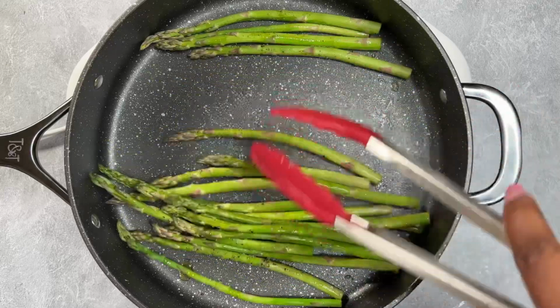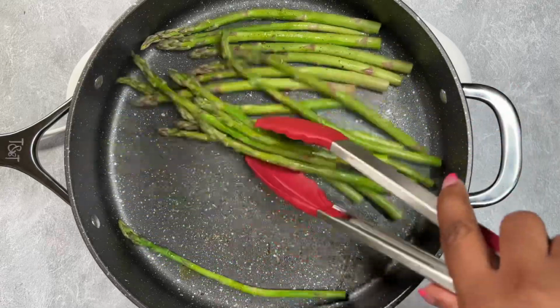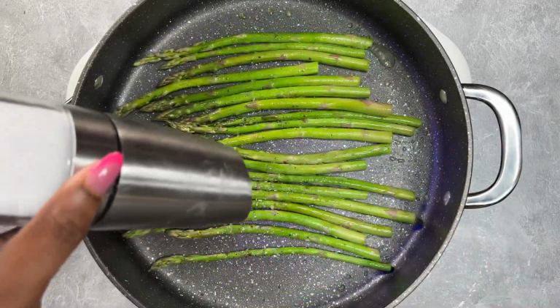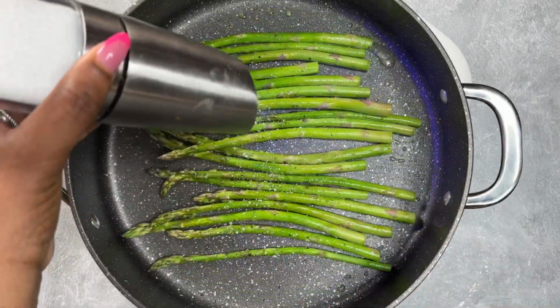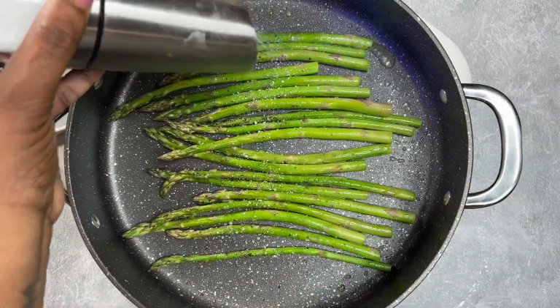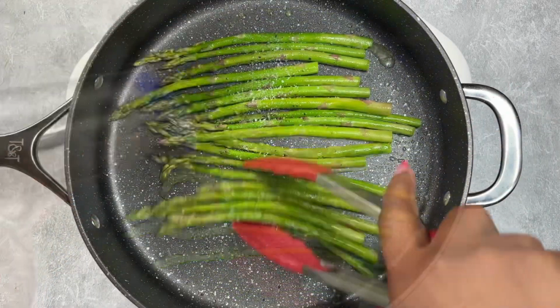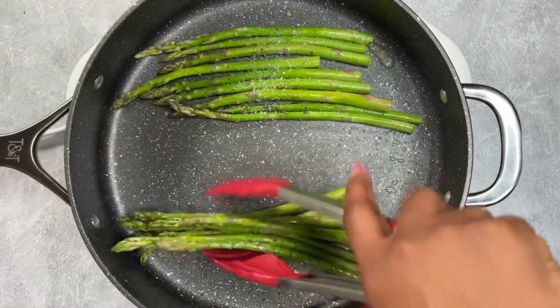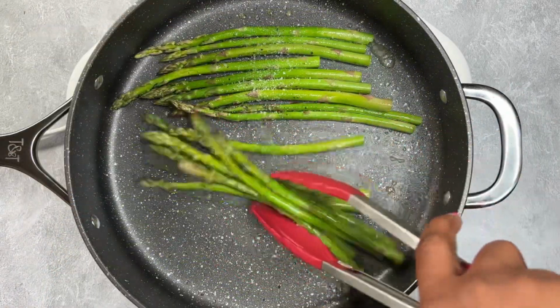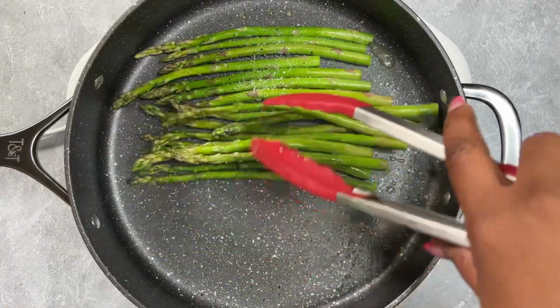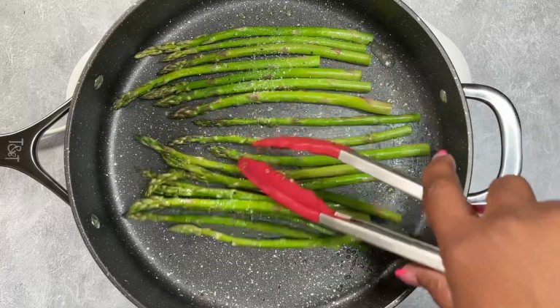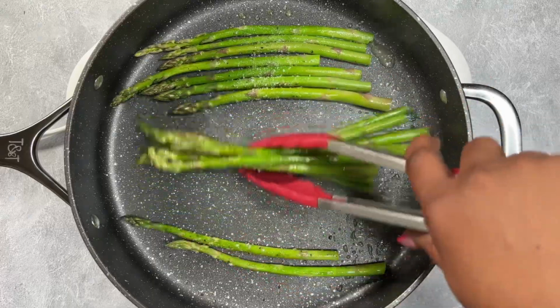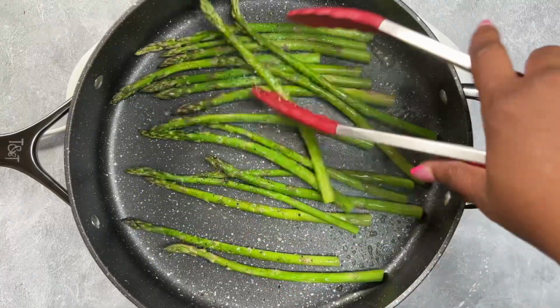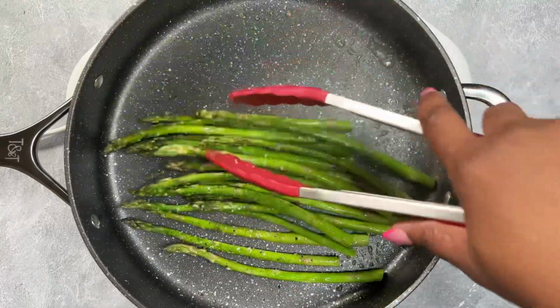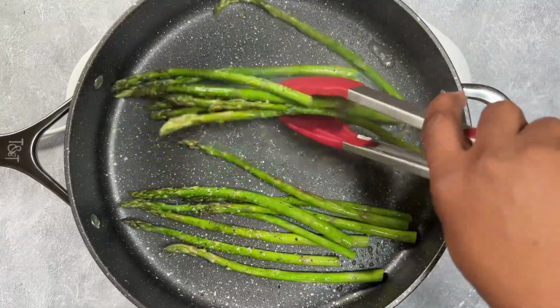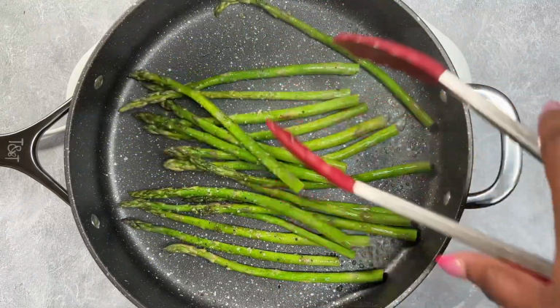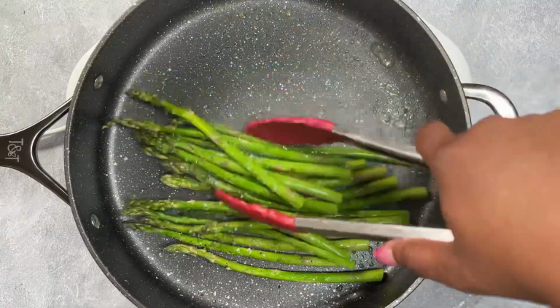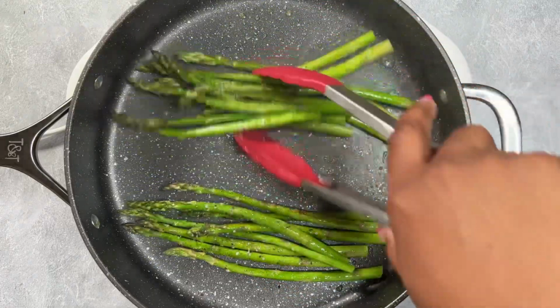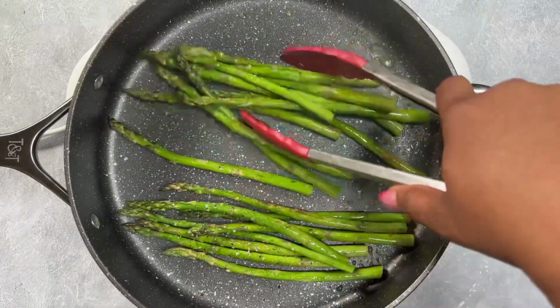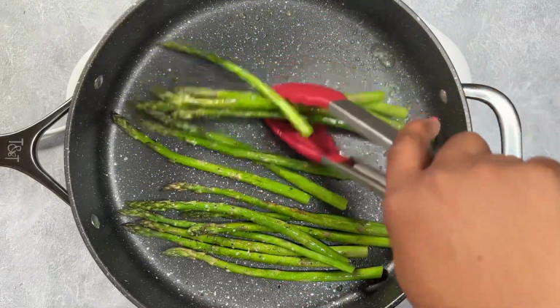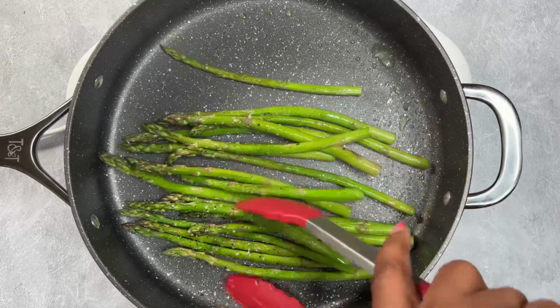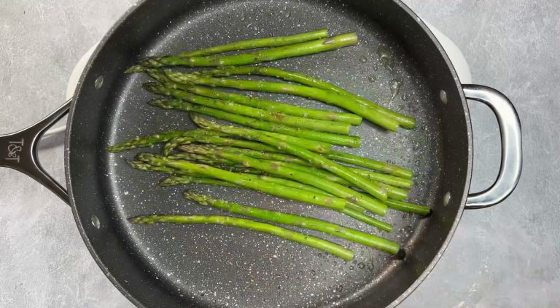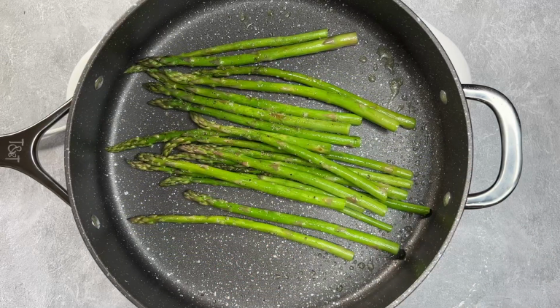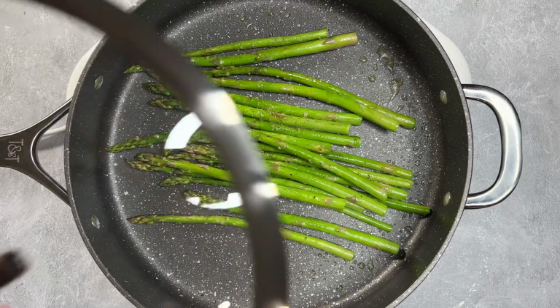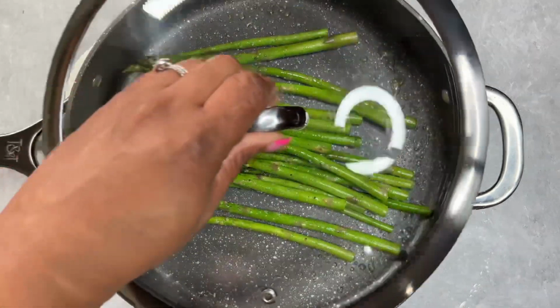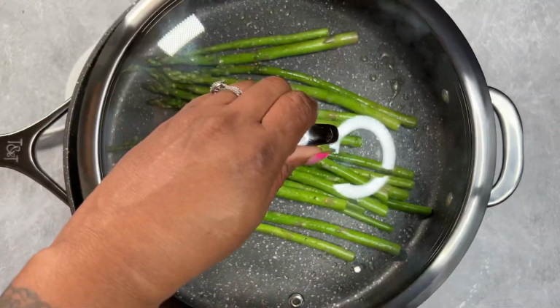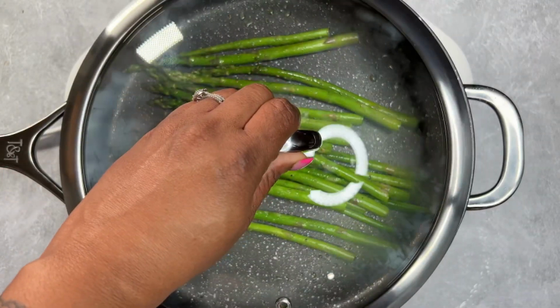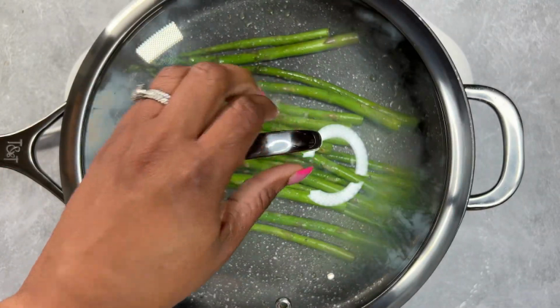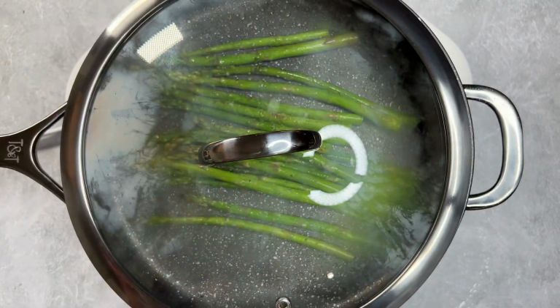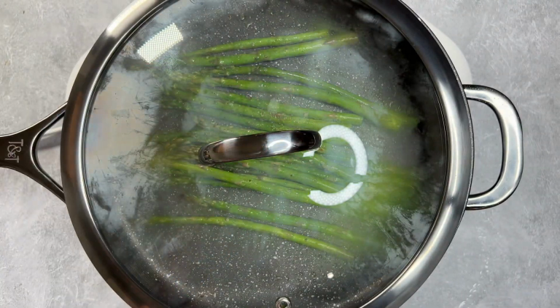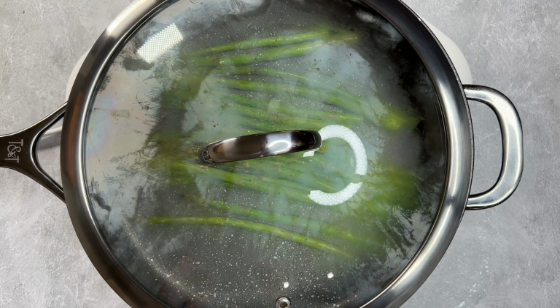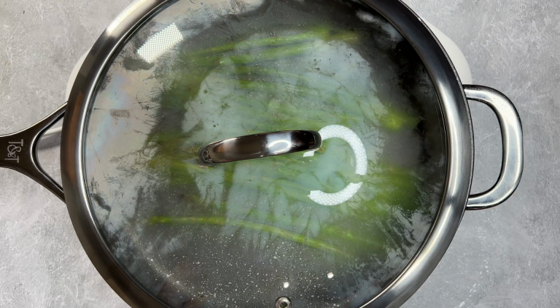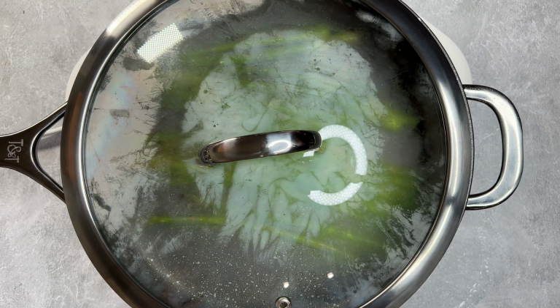Once you've got your babies all seasoned up, go ahead and toss them to make sure the seasoning is evenly distributed. Then you're going to cook them about two to three minutes, but it really depends on the thickness. The key to perfect asparagus is to then turn the burner off, put your lid on, and let them steam for about two minutes.